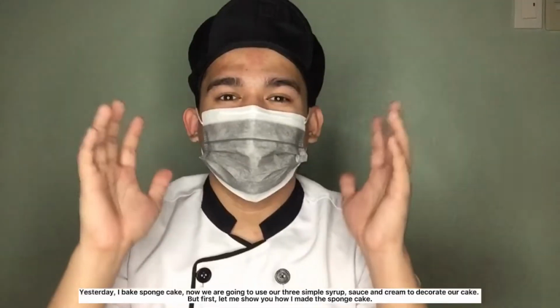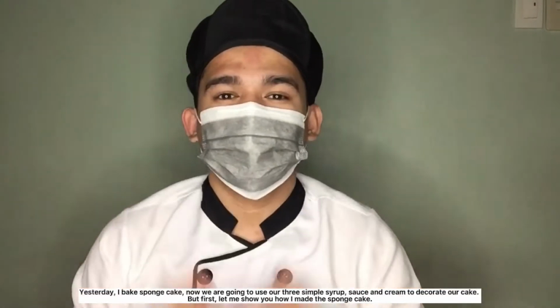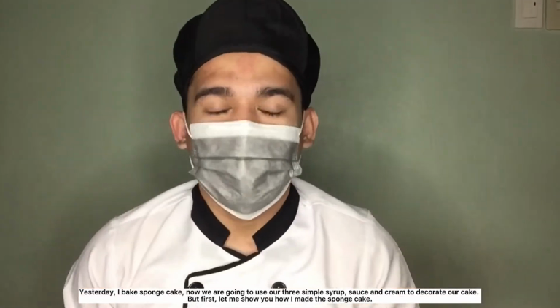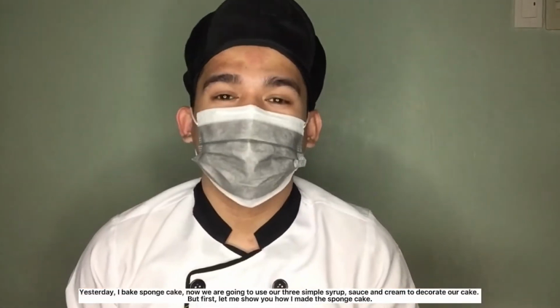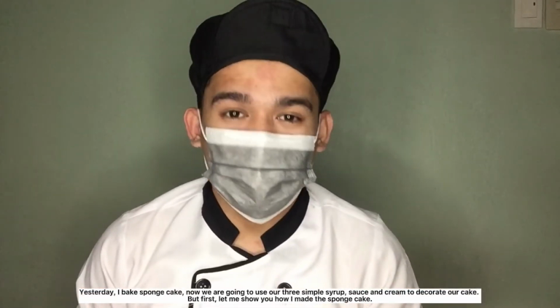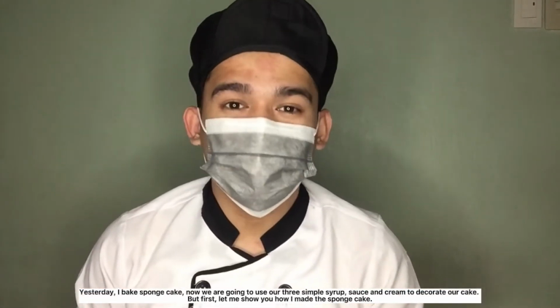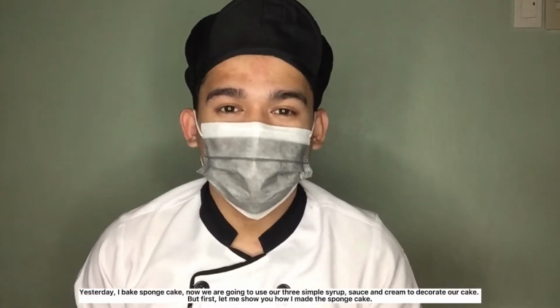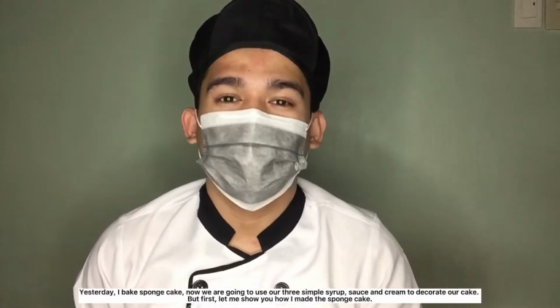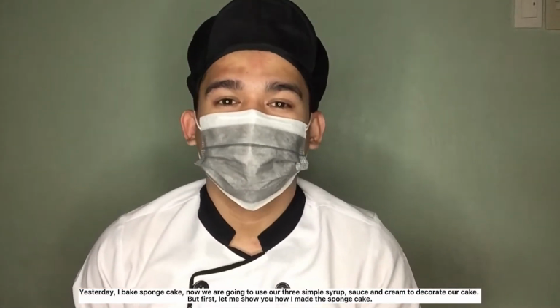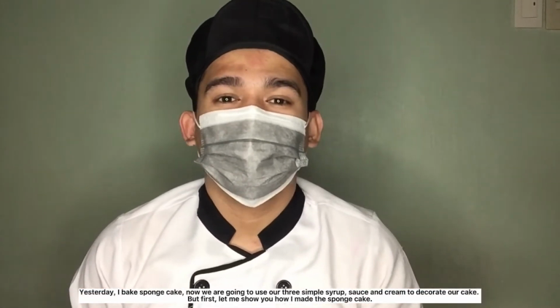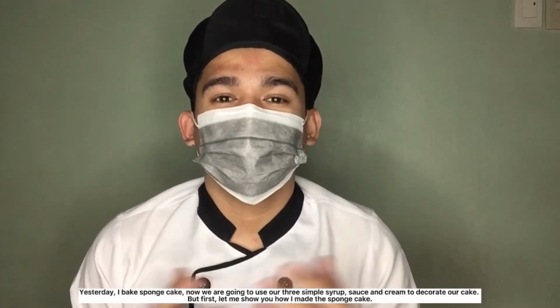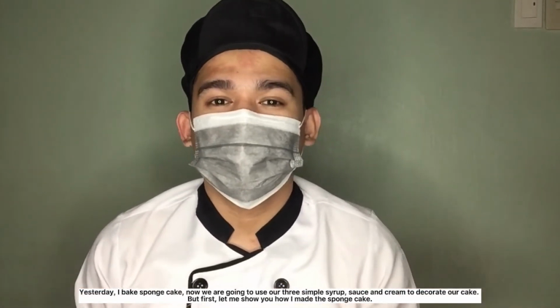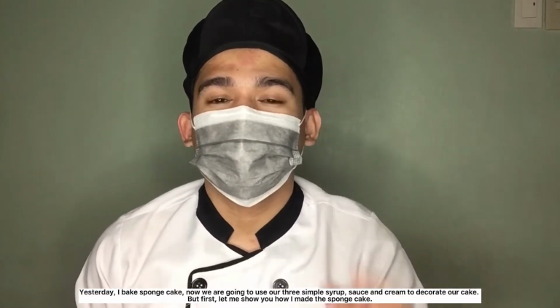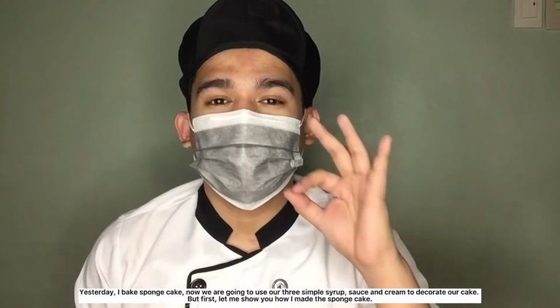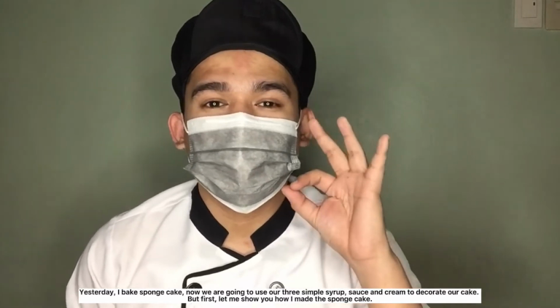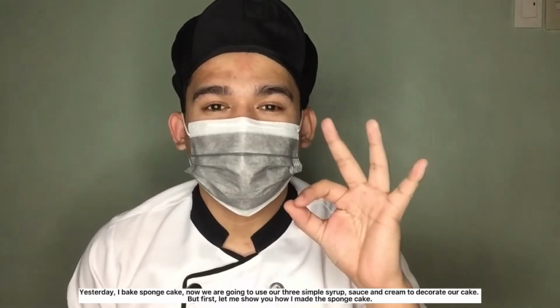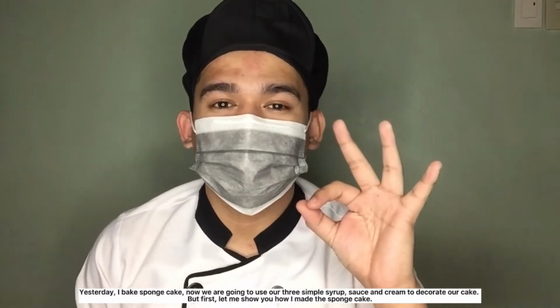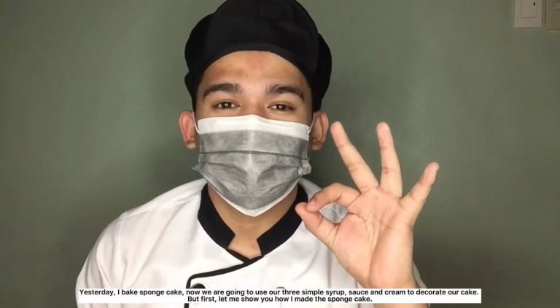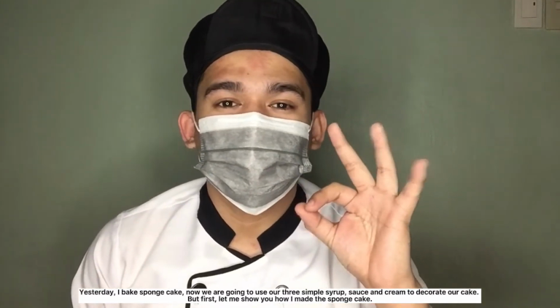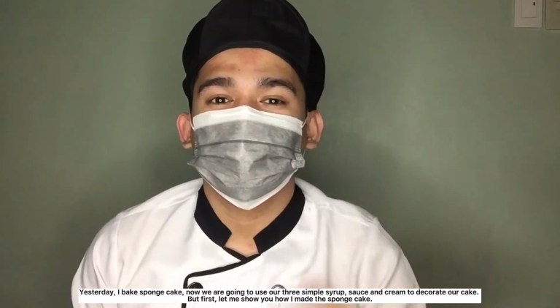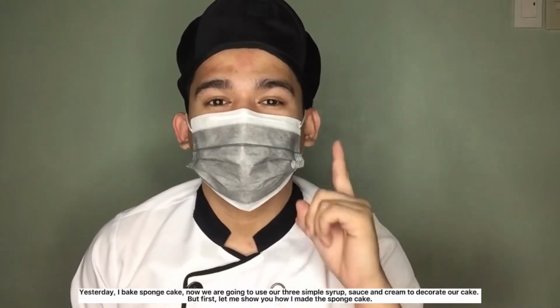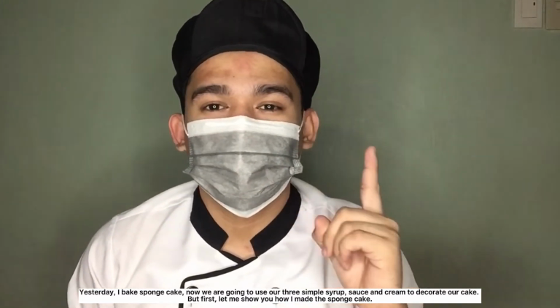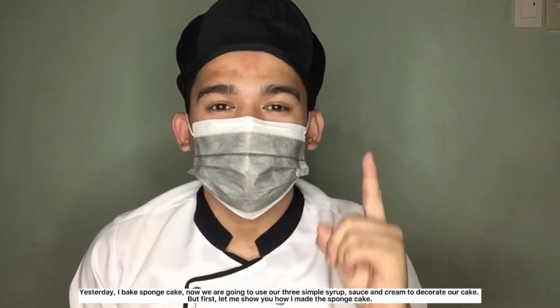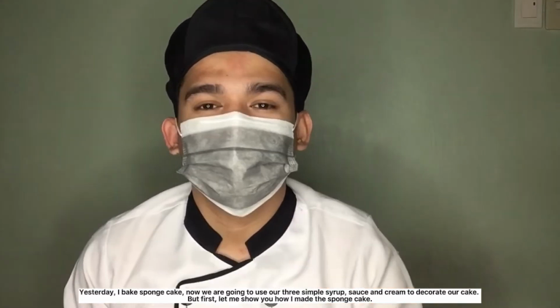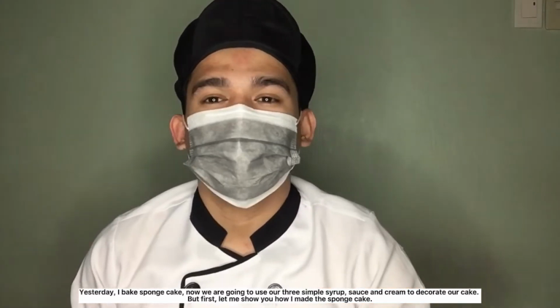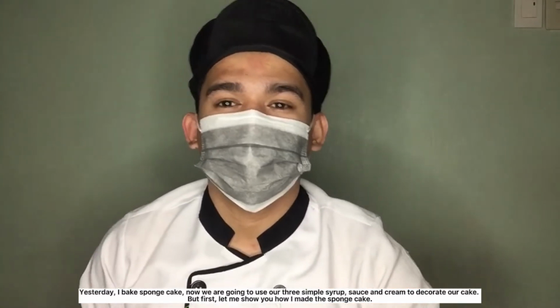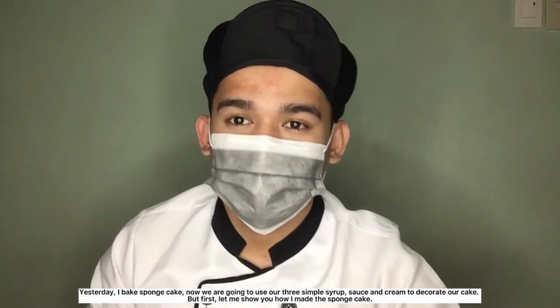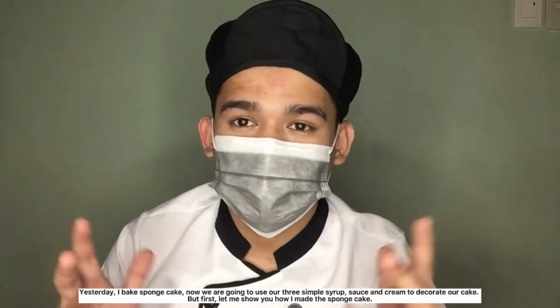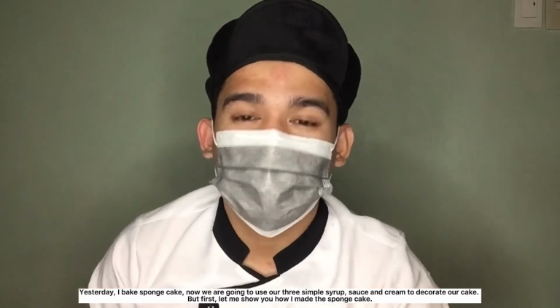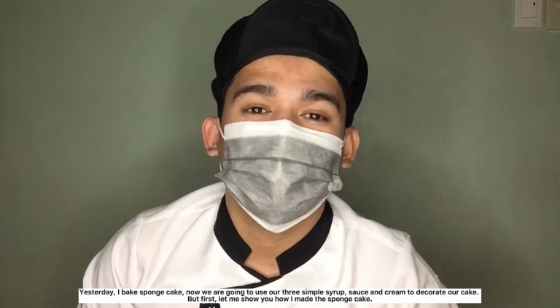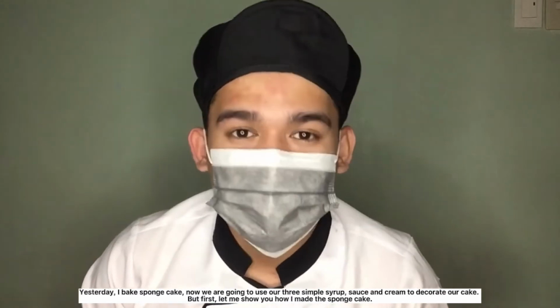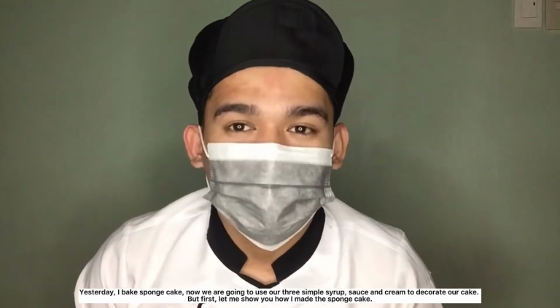Yesterday I baked a sponge cake. Now we're going to use our three components — simple syrup, sauce, and cream — to decorate our cake. But first, let me show you how I made the sponge cake.